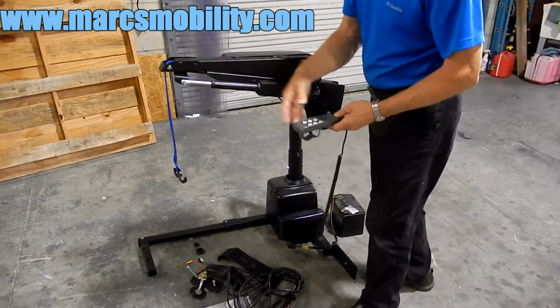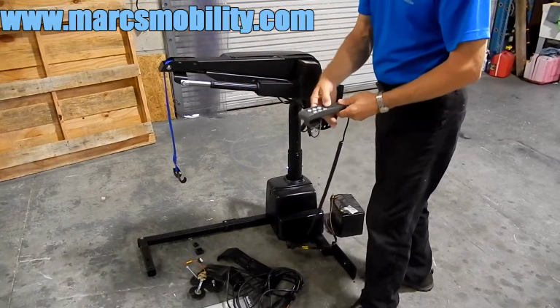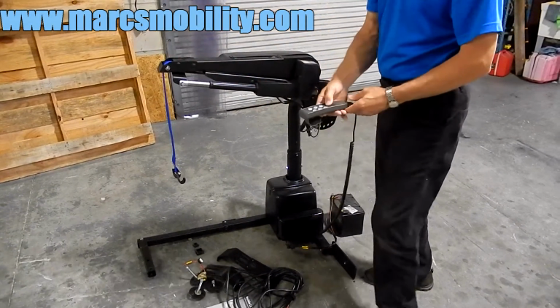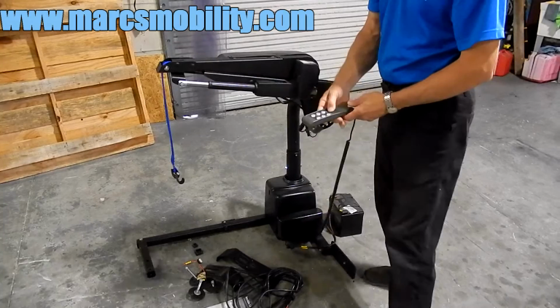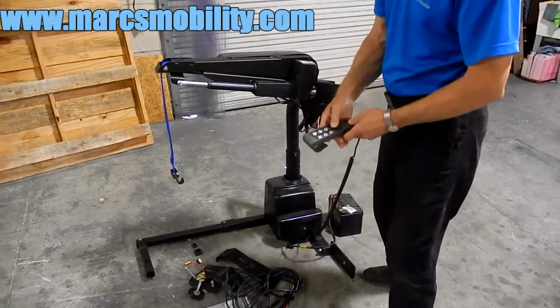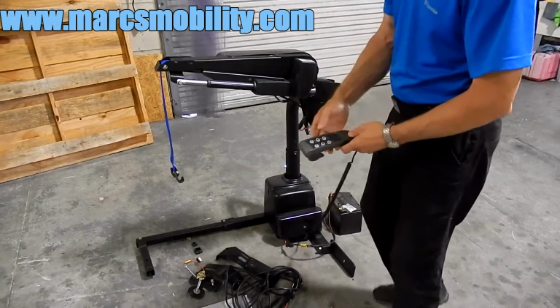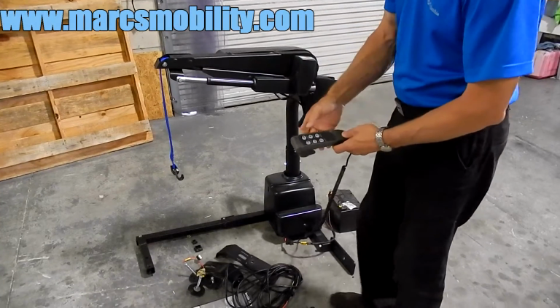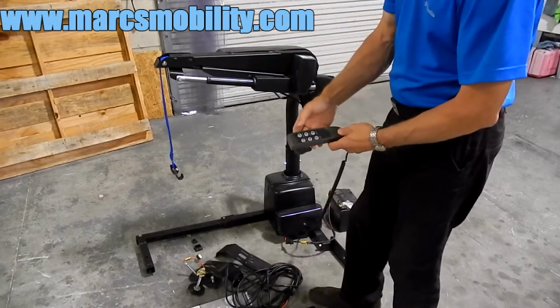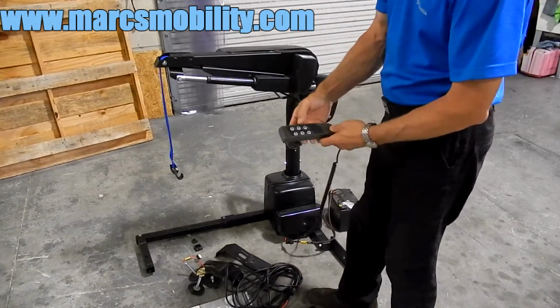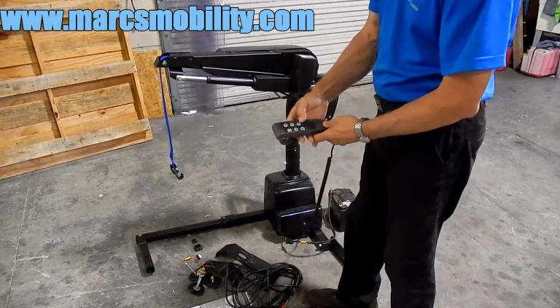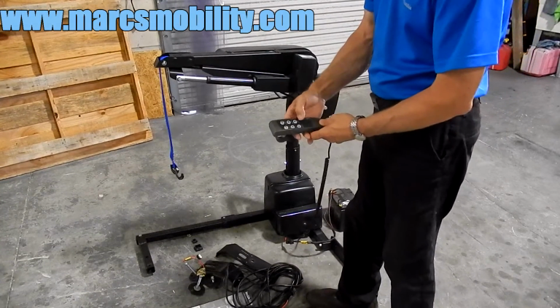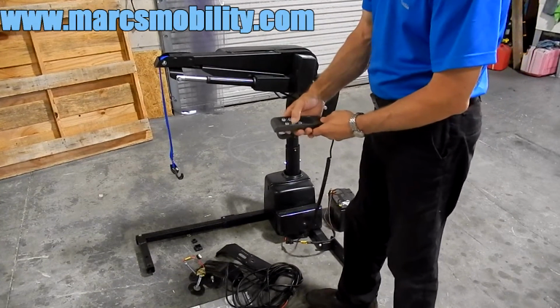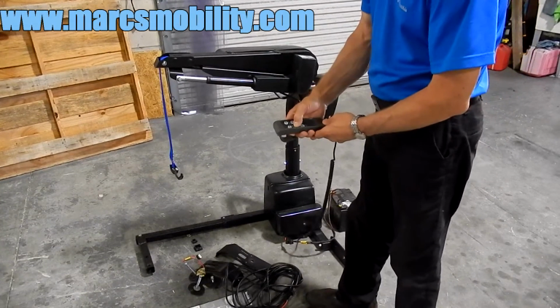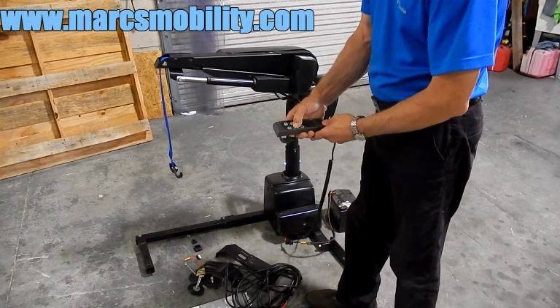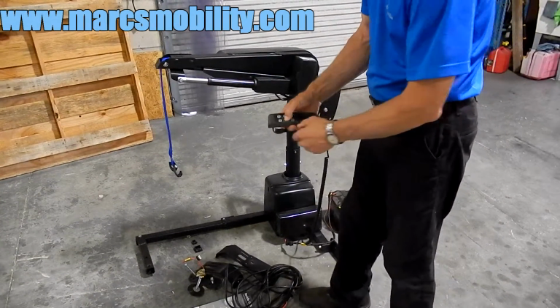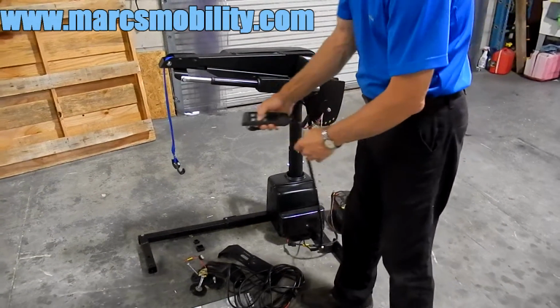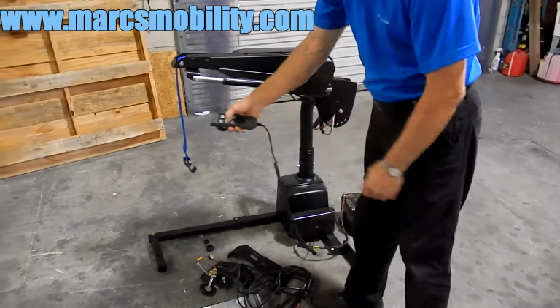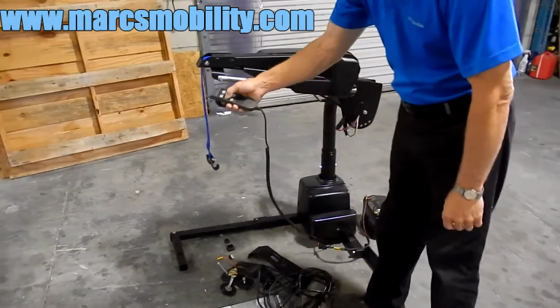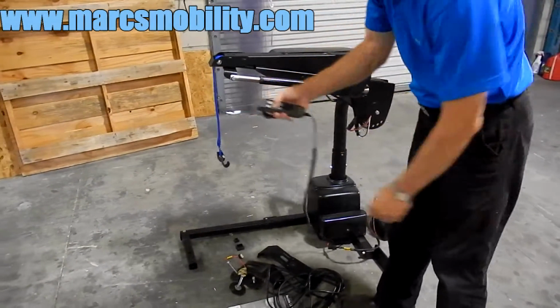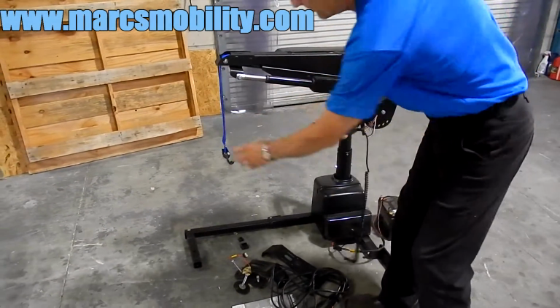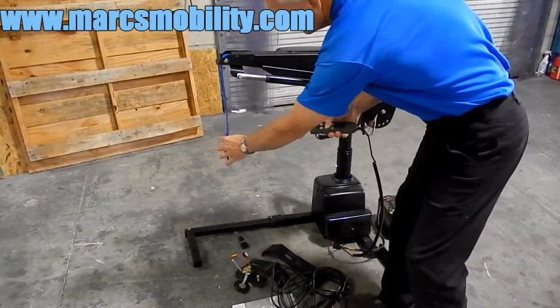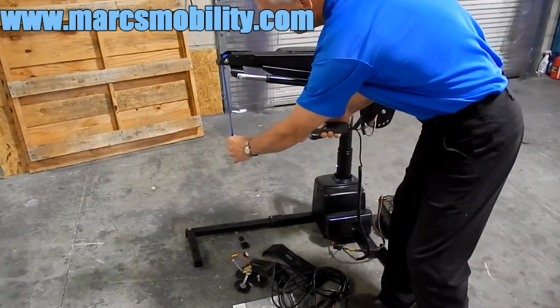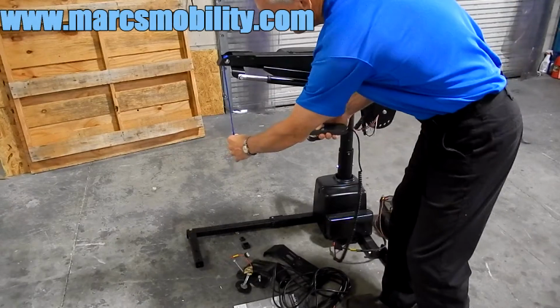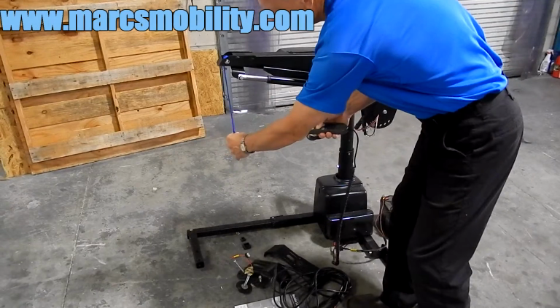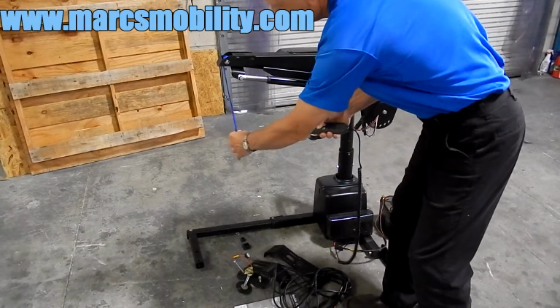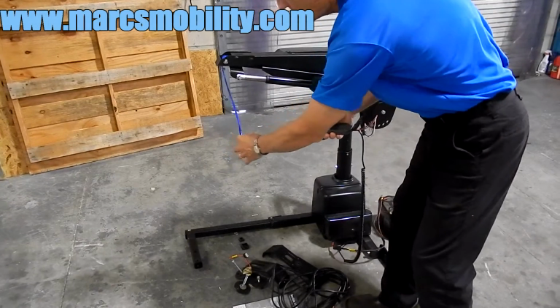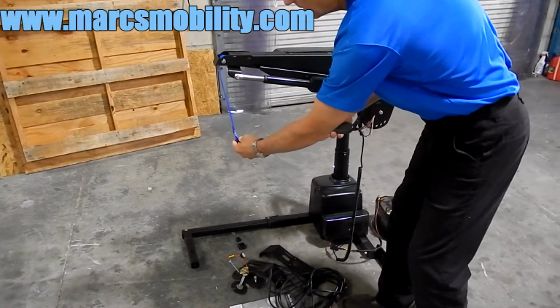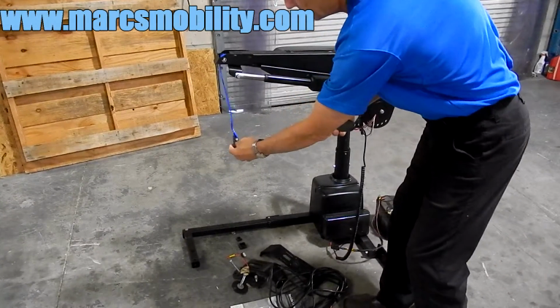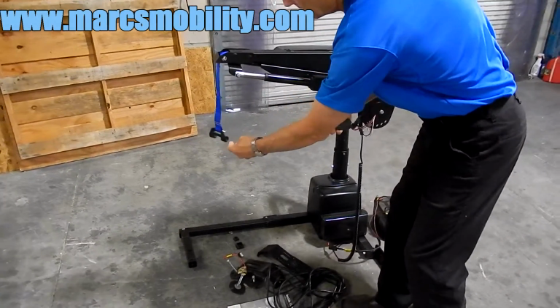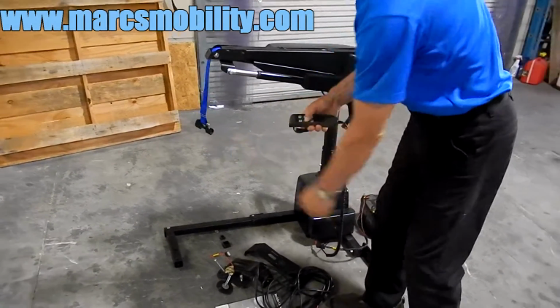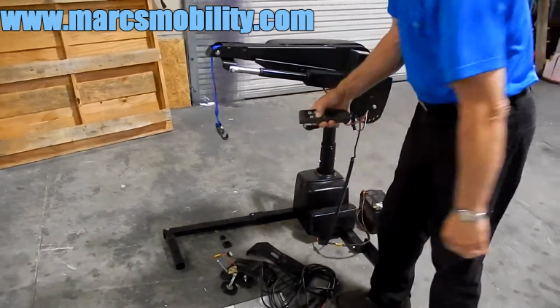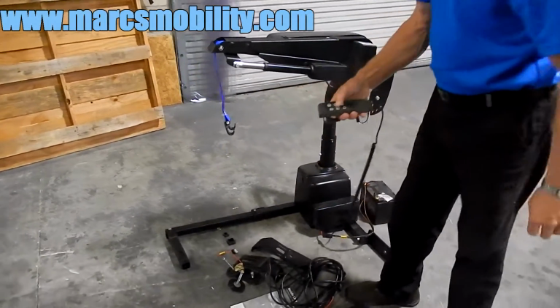The first thing I'm going to show you is how the strap goes up and down. You can see the strap goes up and down — this would be to pick up your chair.